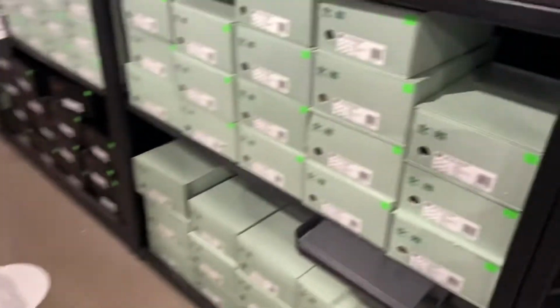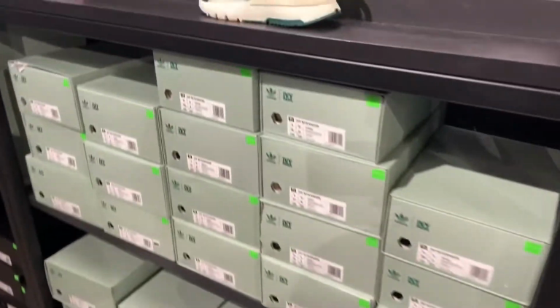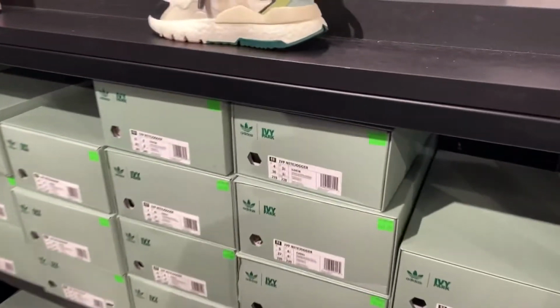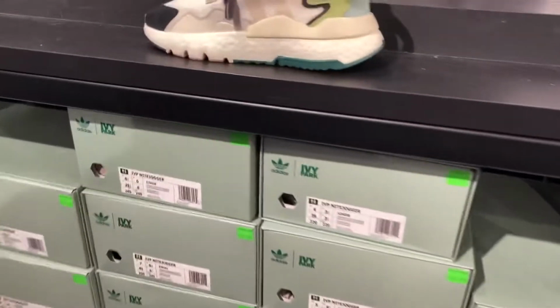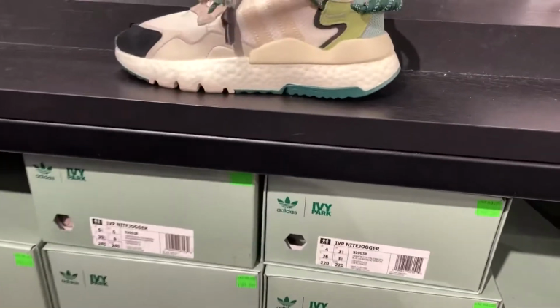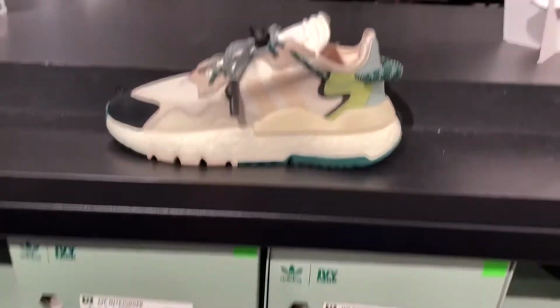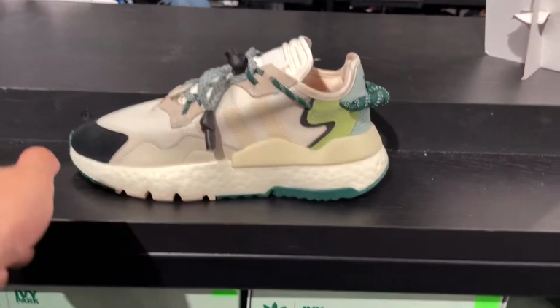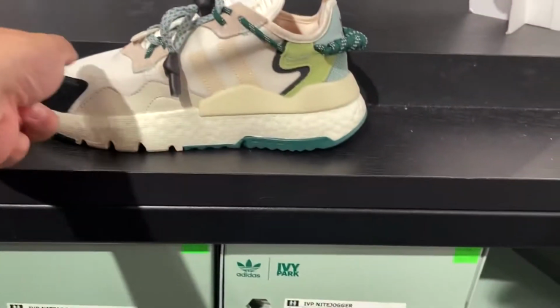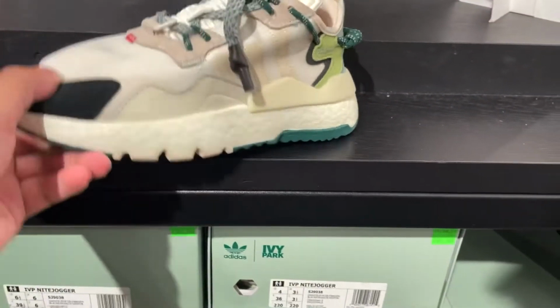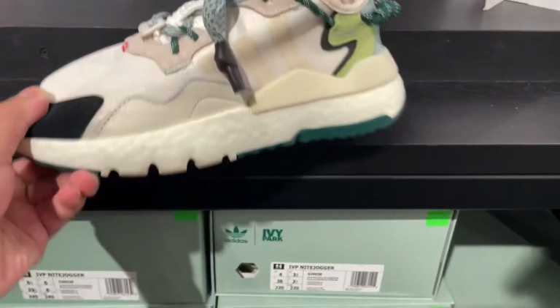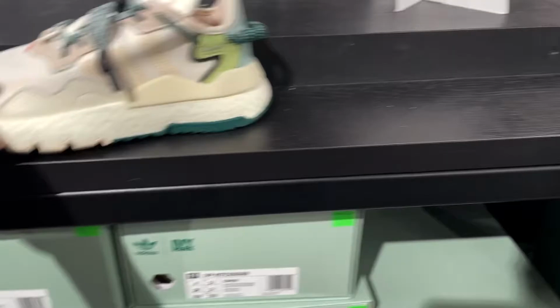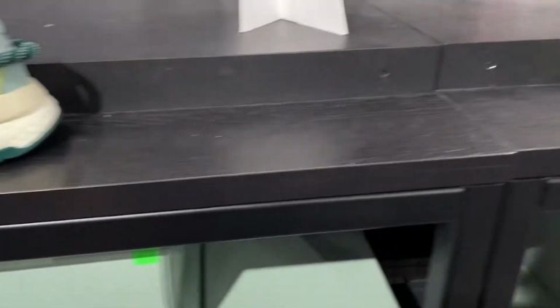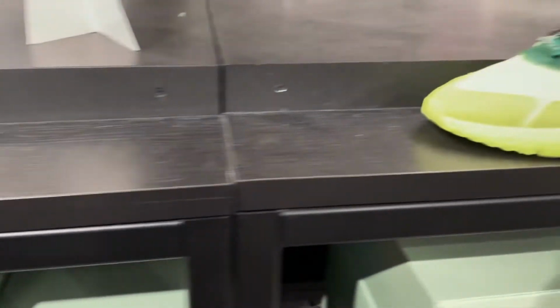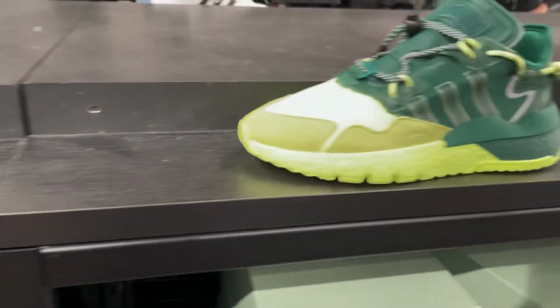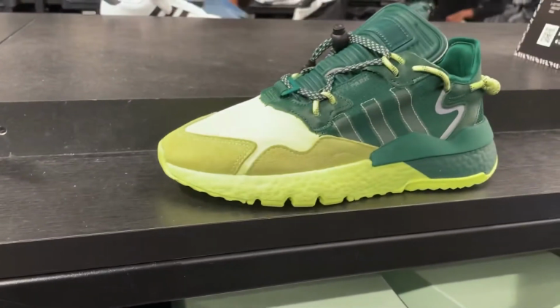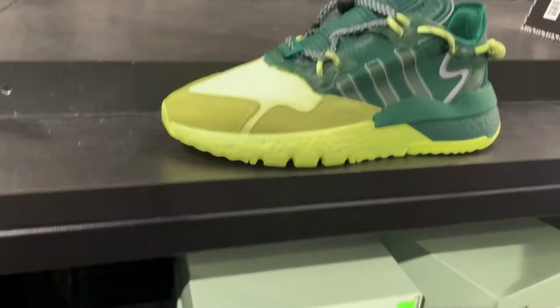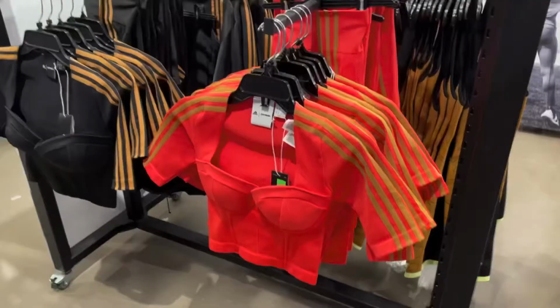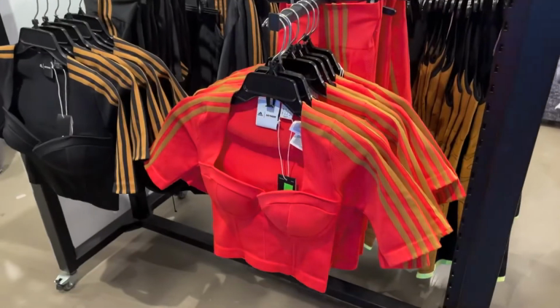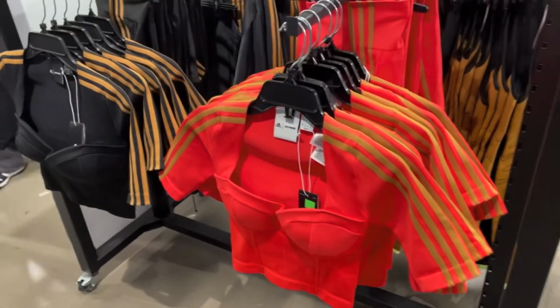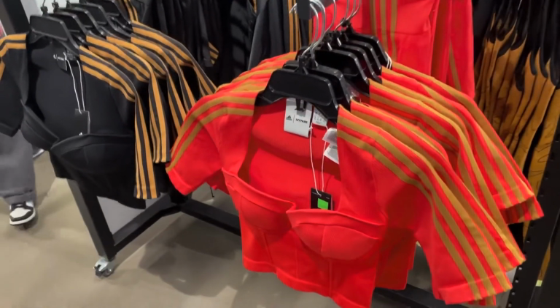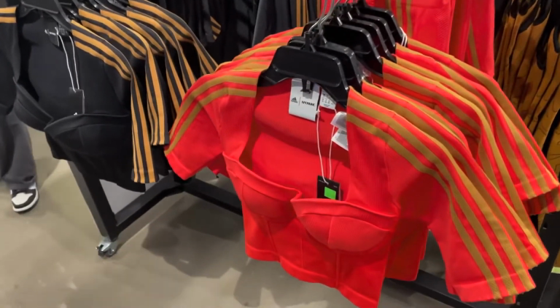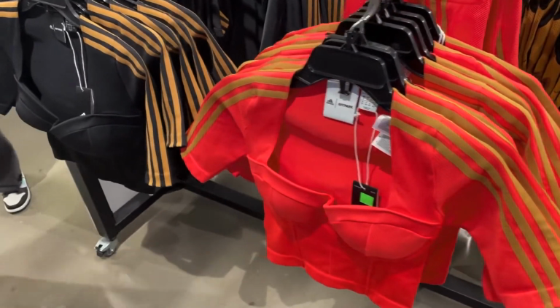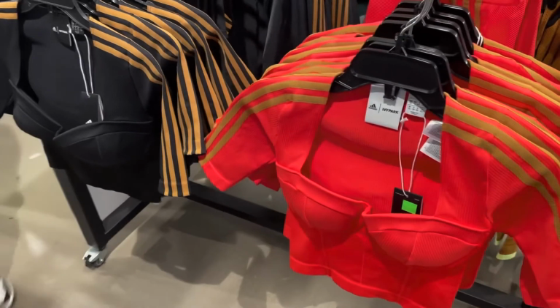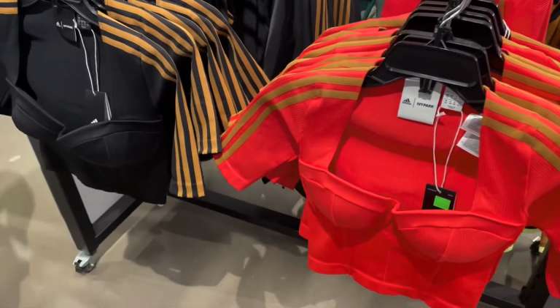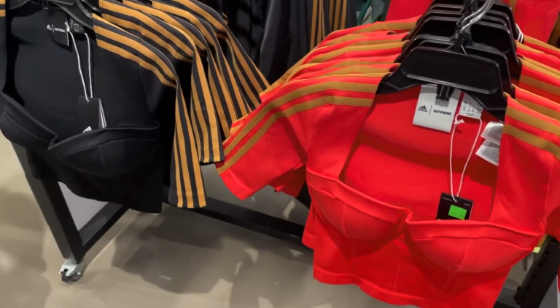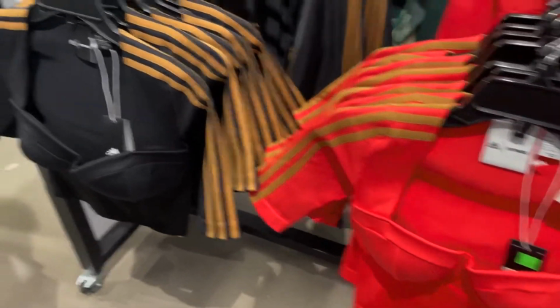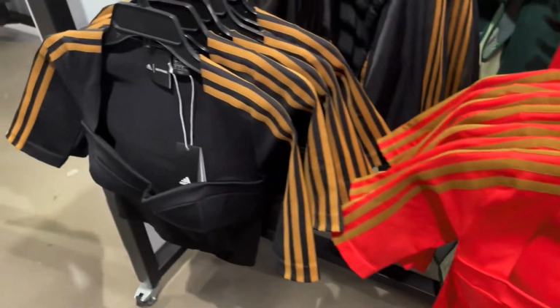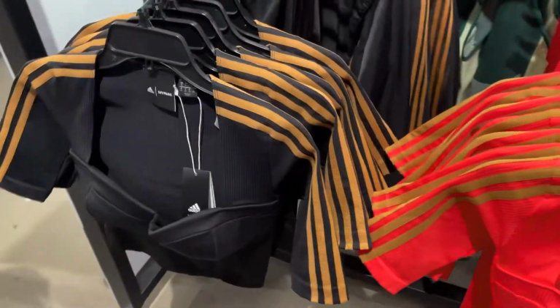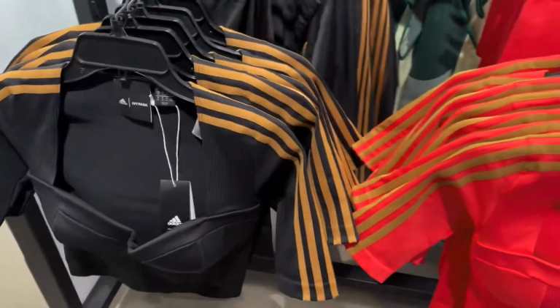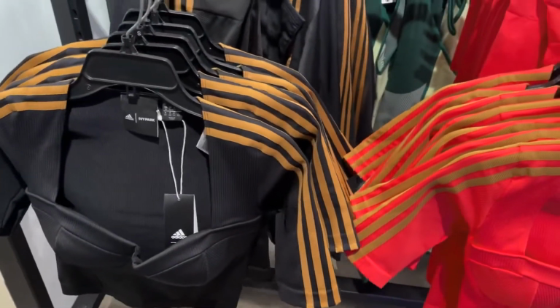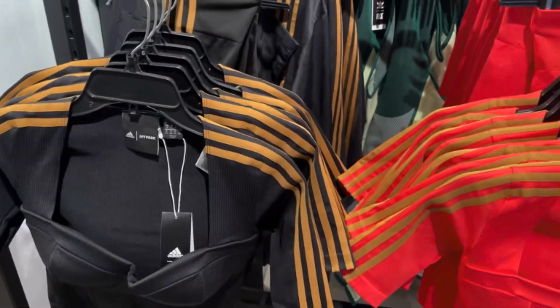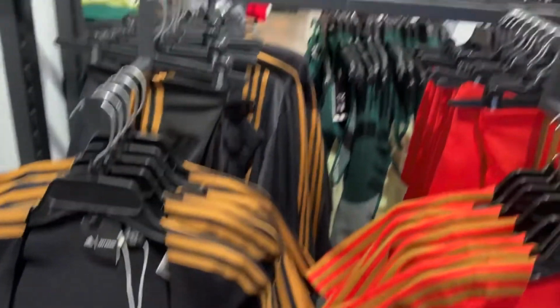Actually, this time the Adidas outlet store was okay. Usually the selection has been terrible. They also have these Ivy Park night joggers in two different colors. I guess this entire collection is just not selling at all, and this here might be the reason — like, can somebody just tell me what these are? What the heck.